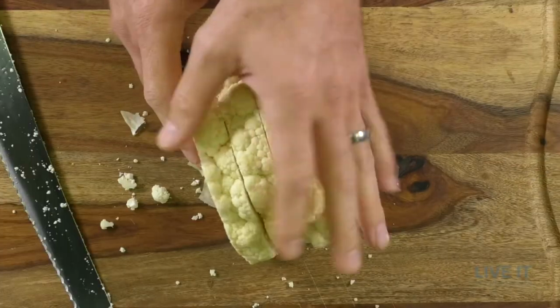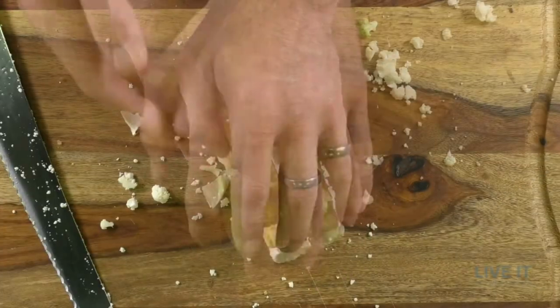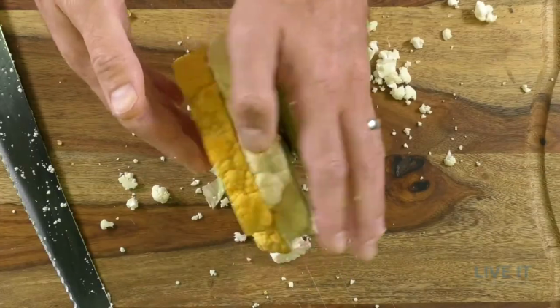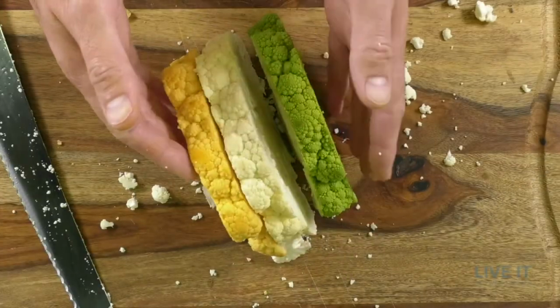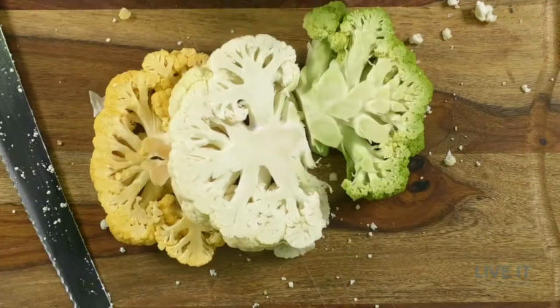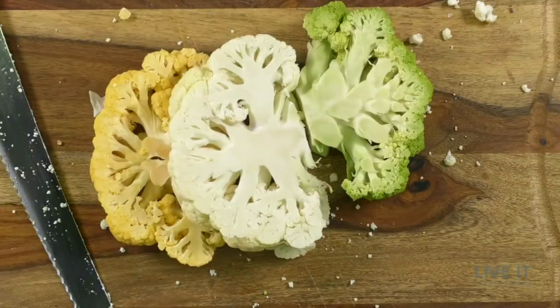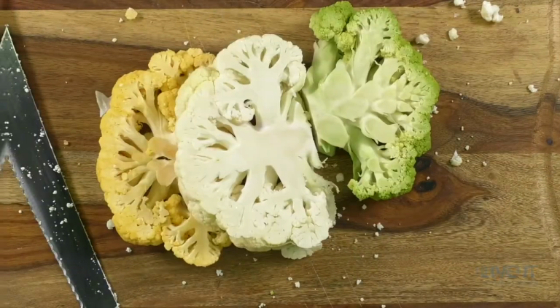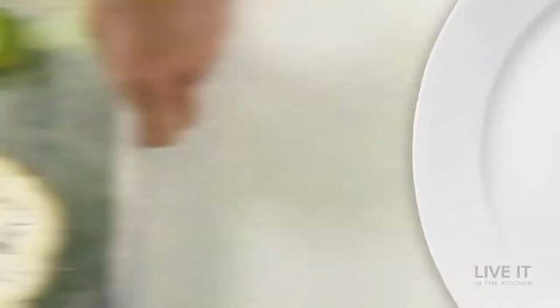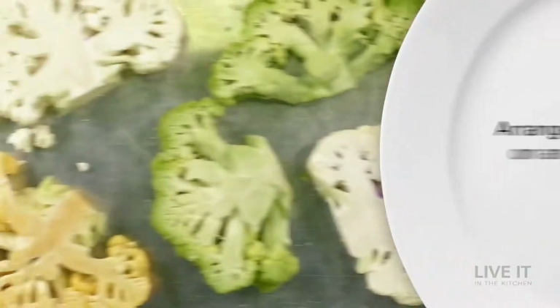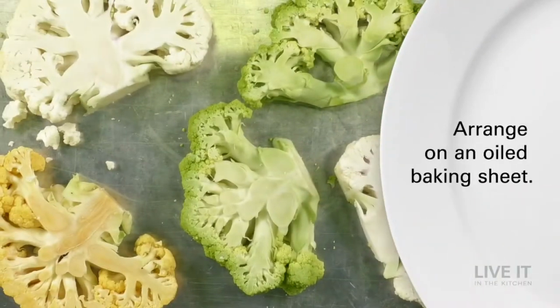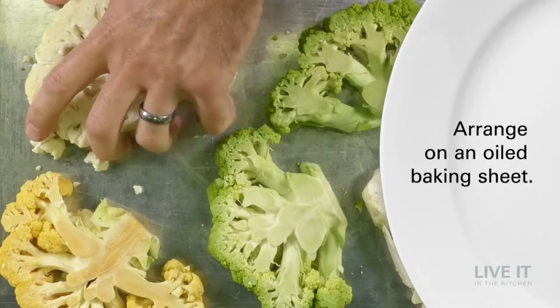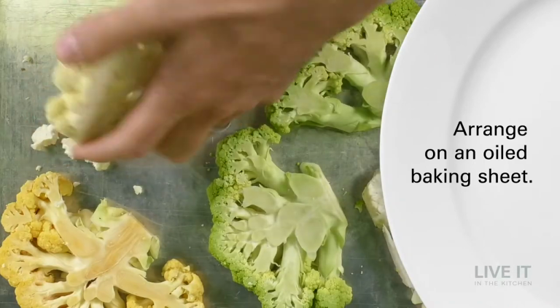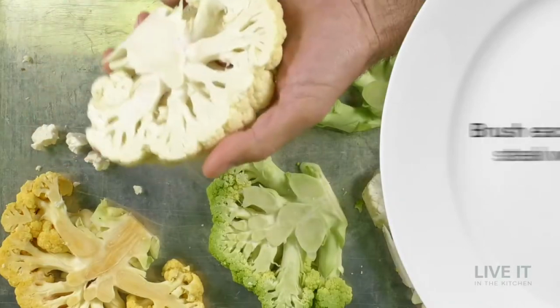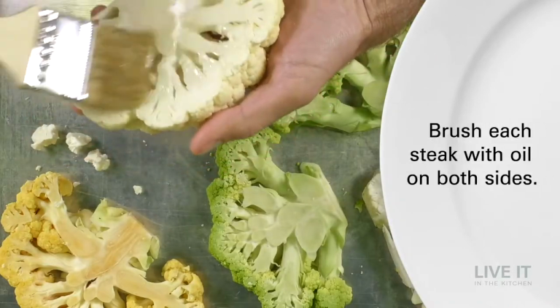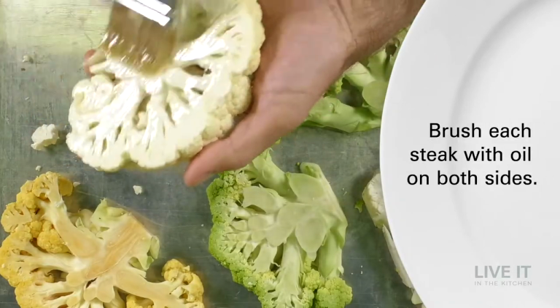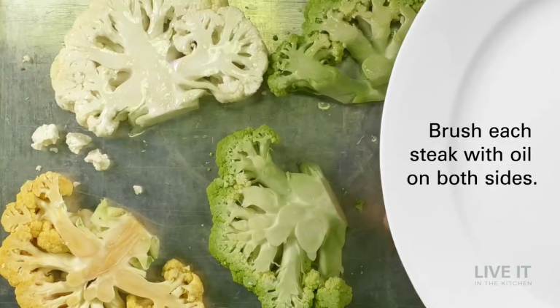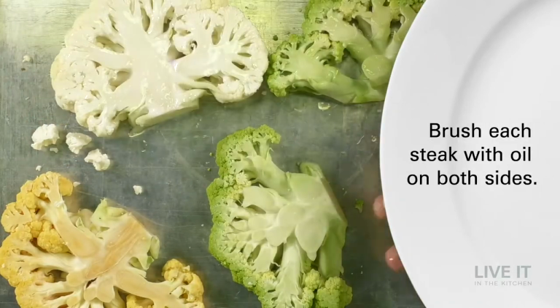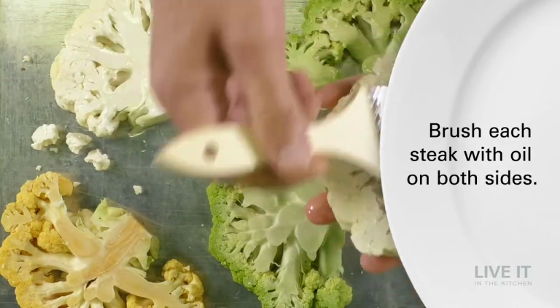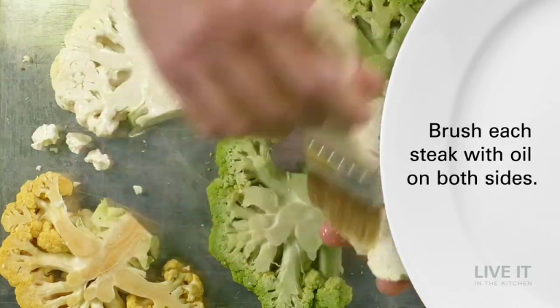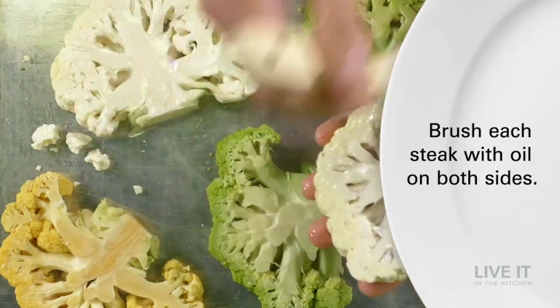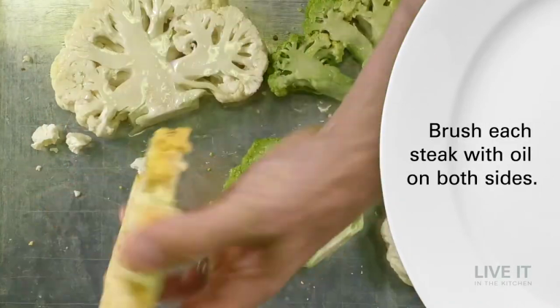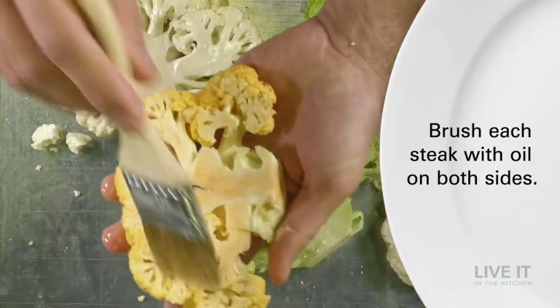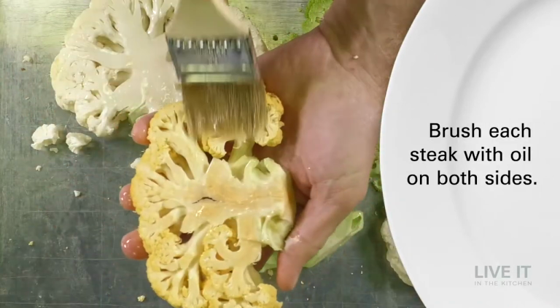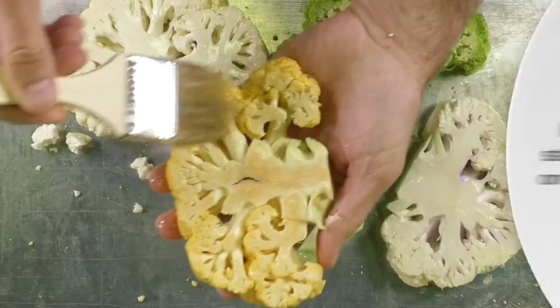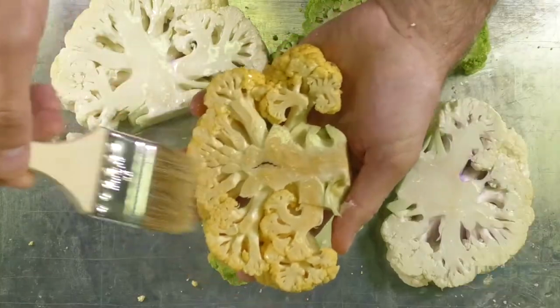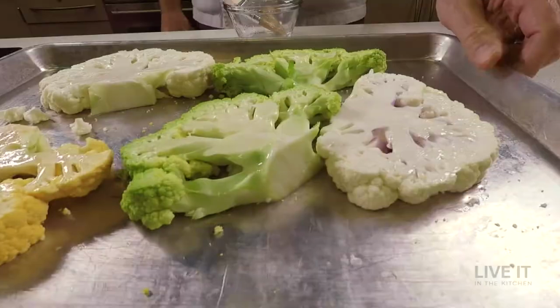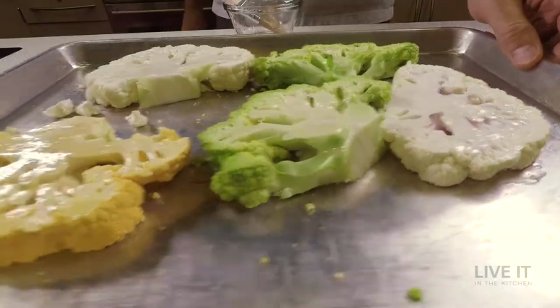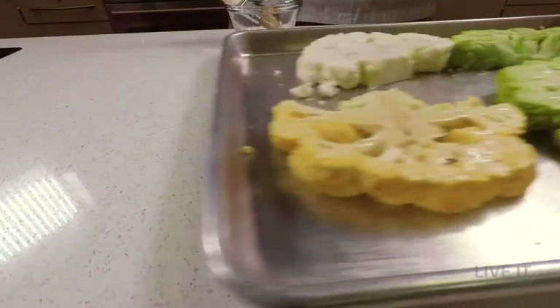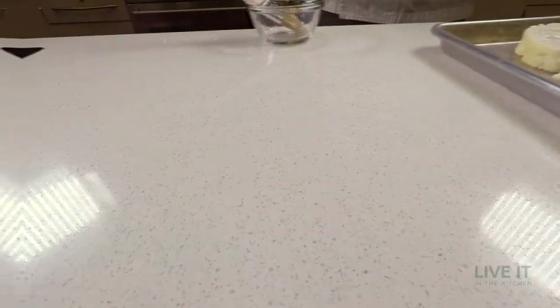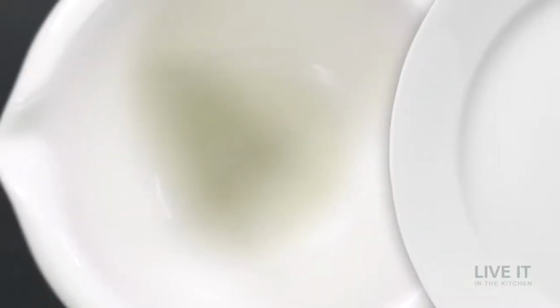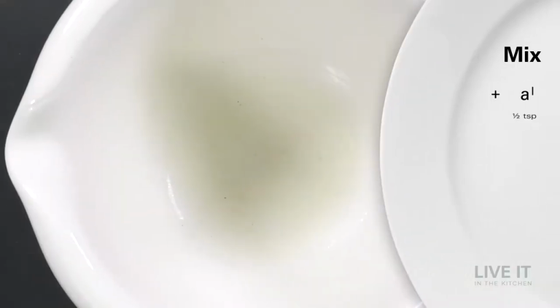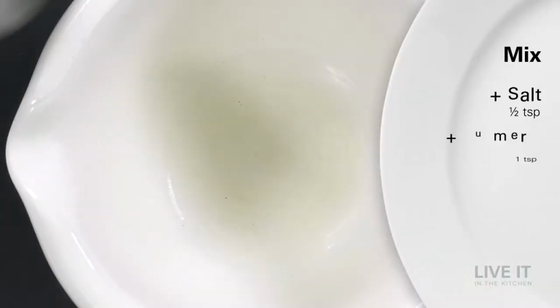Although there are several varieties, including green and purple, they taste the same as the ever-familiar white variety — mild, sweet, and slightly nutty. Interestingly, the green variety is known as broccoflower.